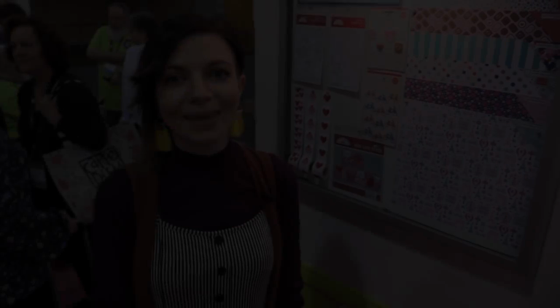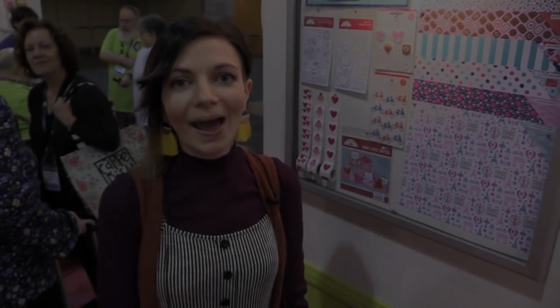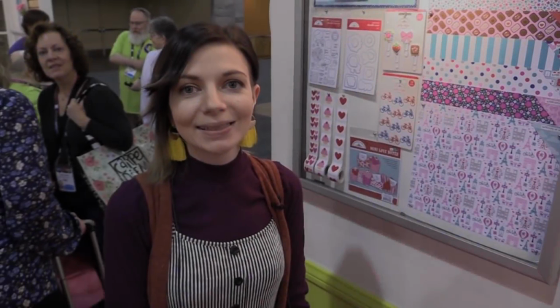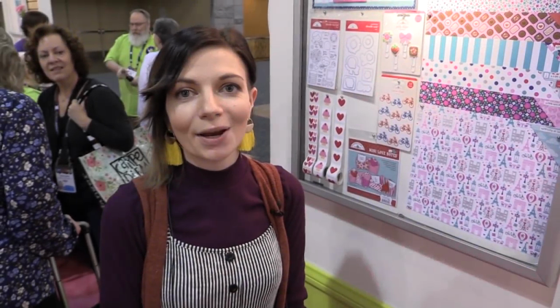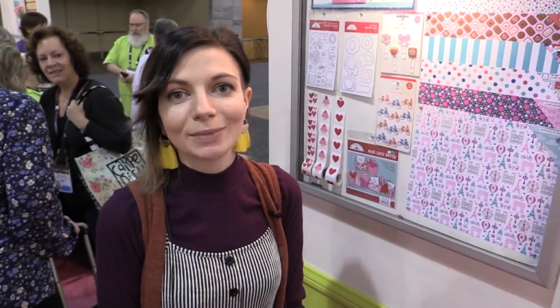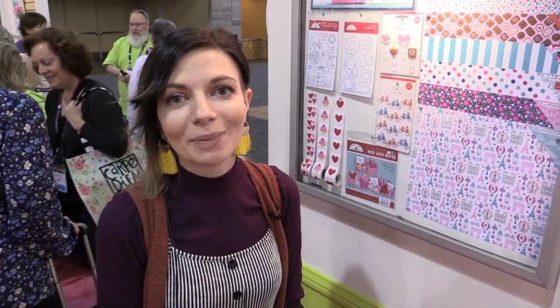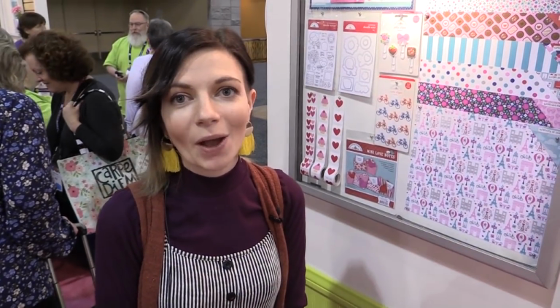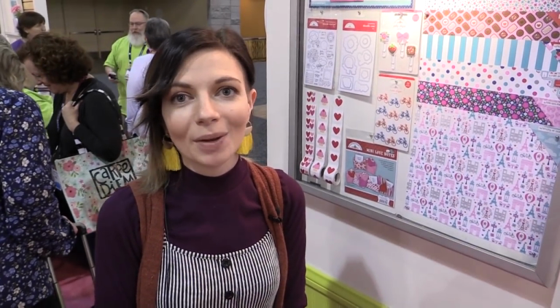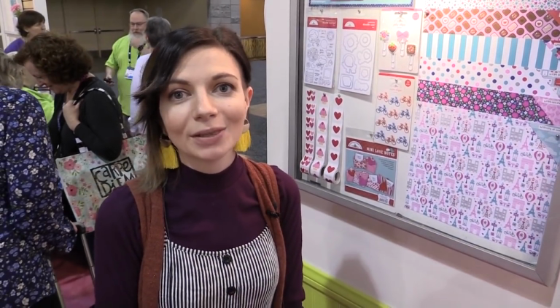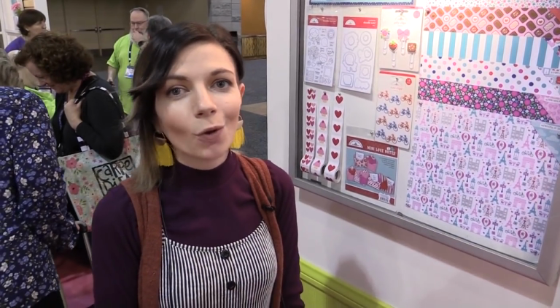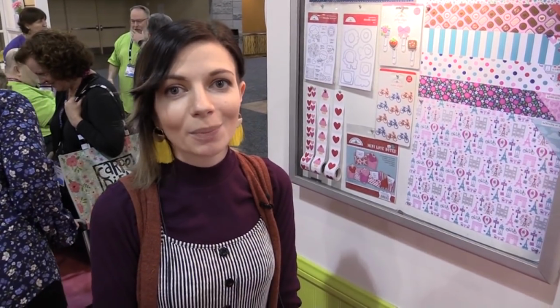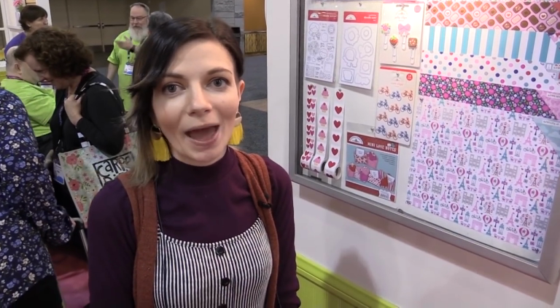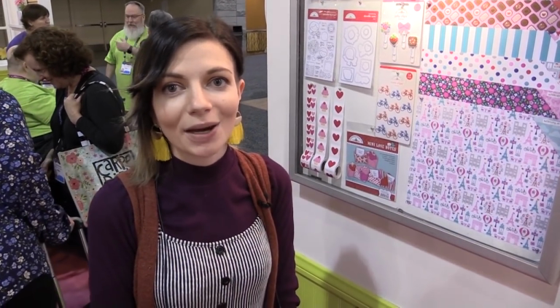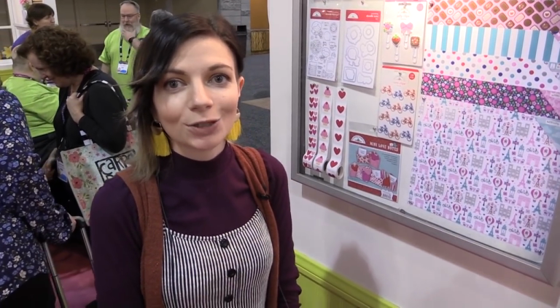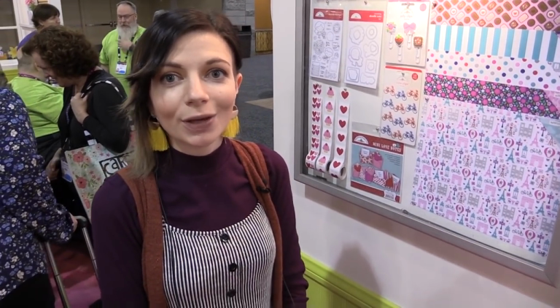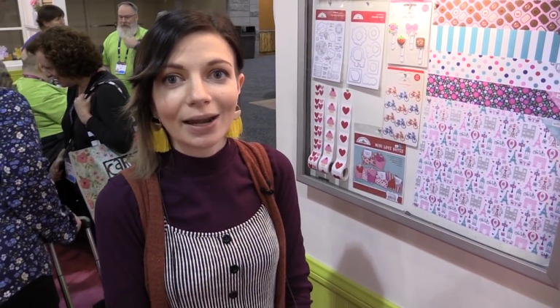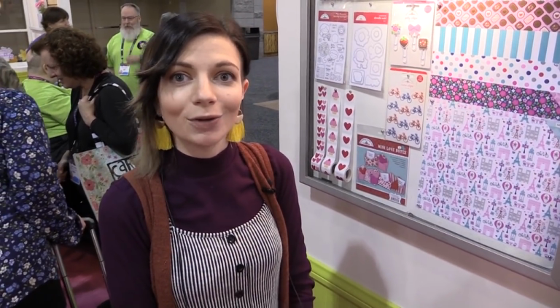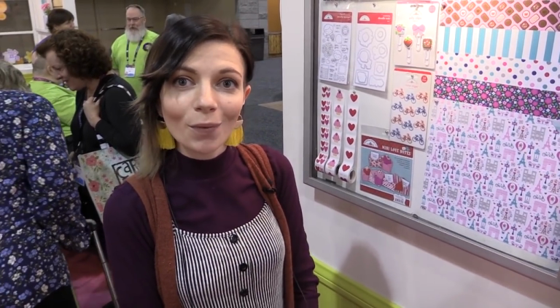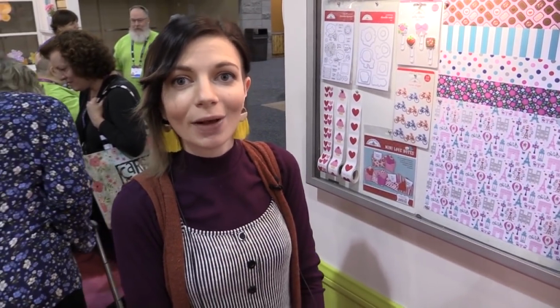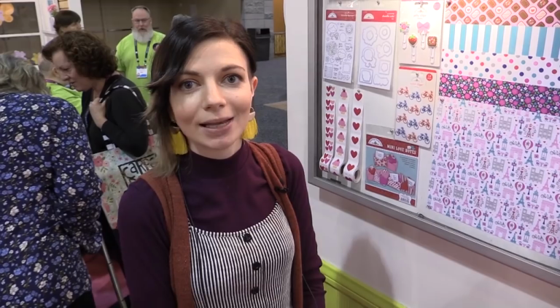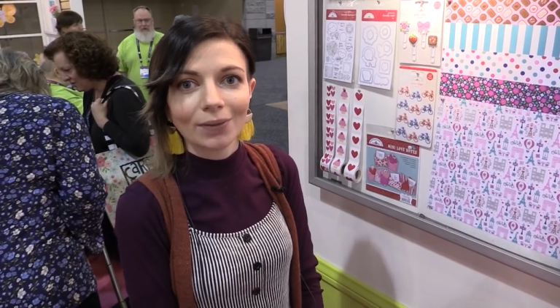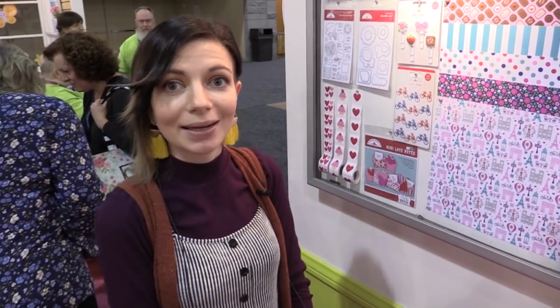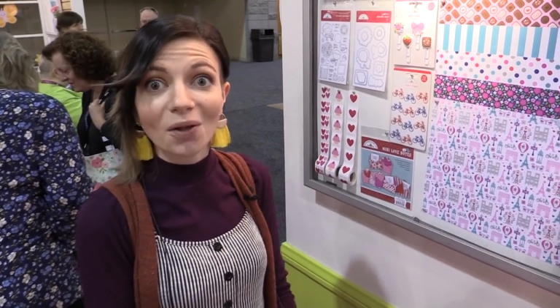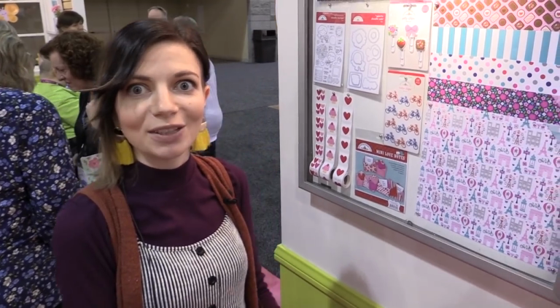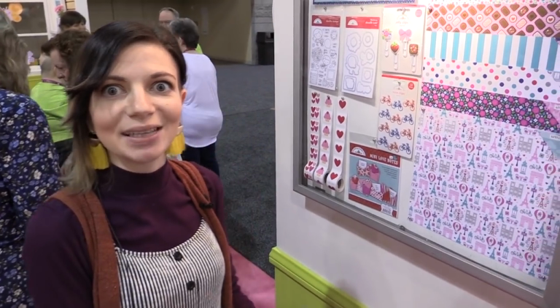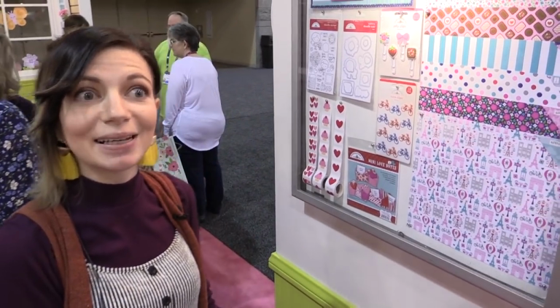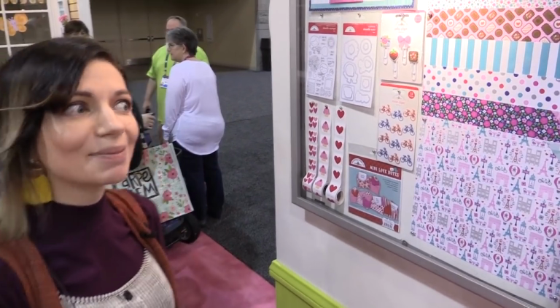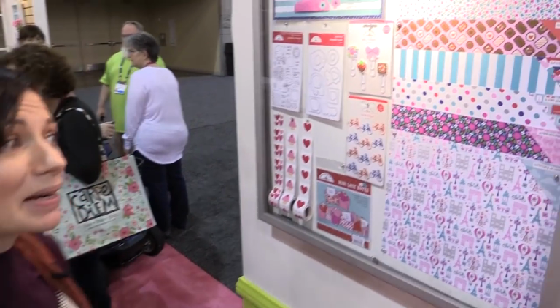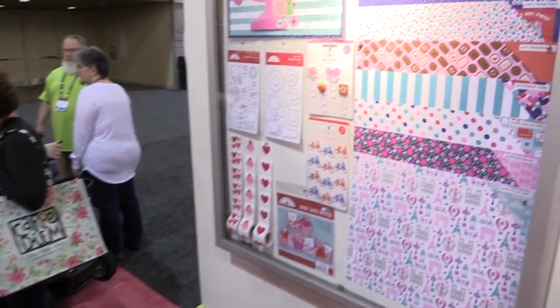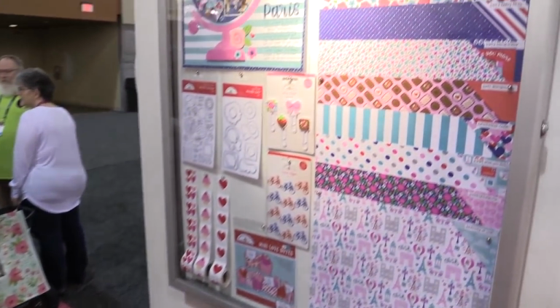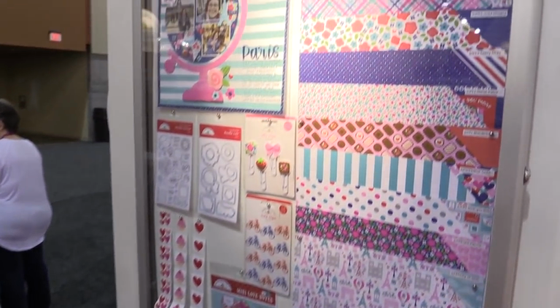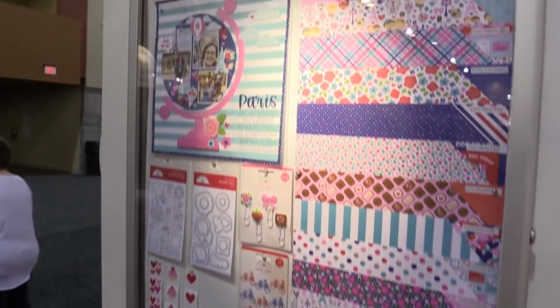Hi, this is Sarah from scrapbook.com and we're in the Doodlebug booth at Creativation looking at a new Valentine's Day line called French Kiss, because it's Paris themed and about love.